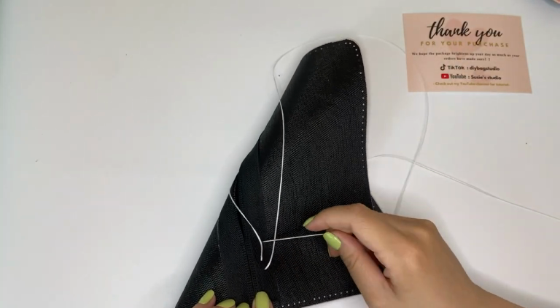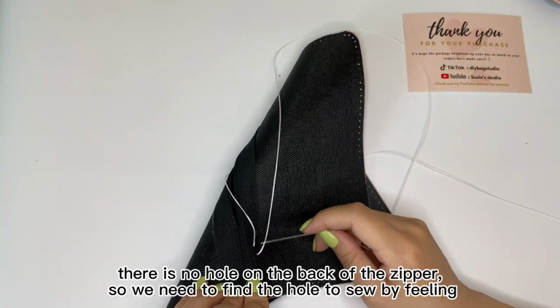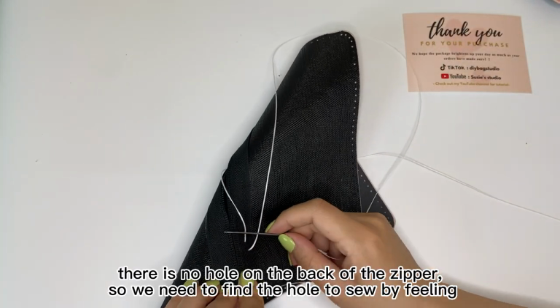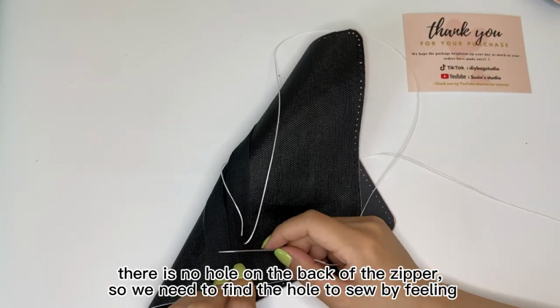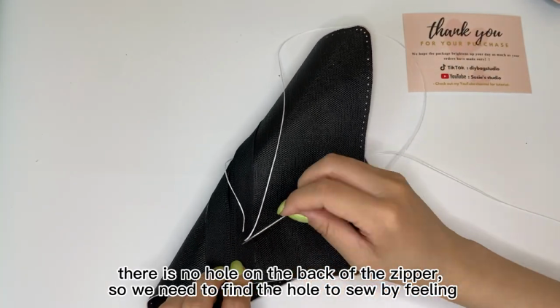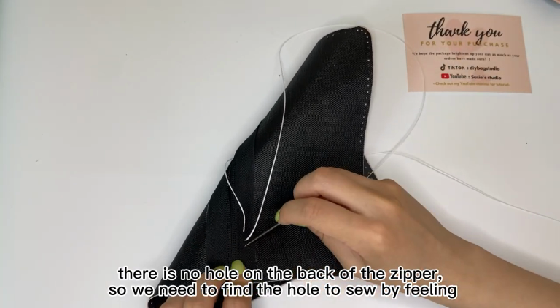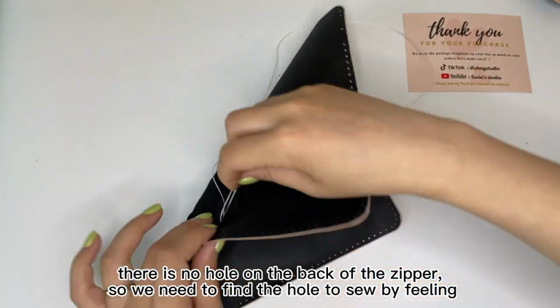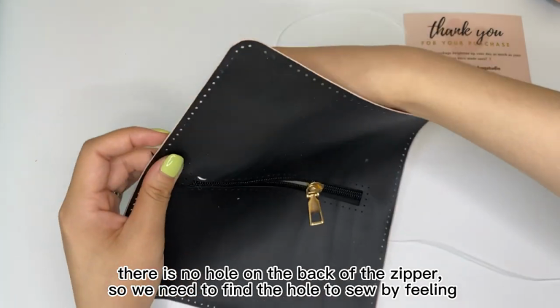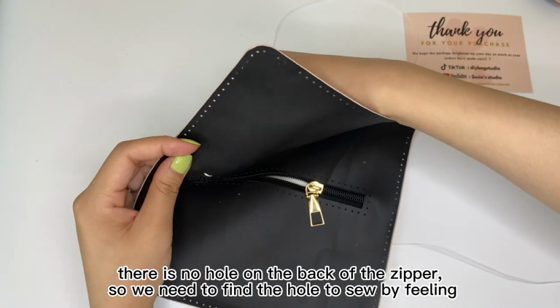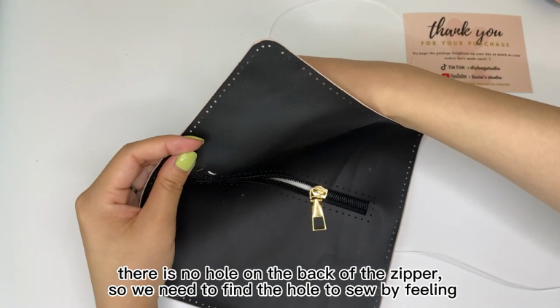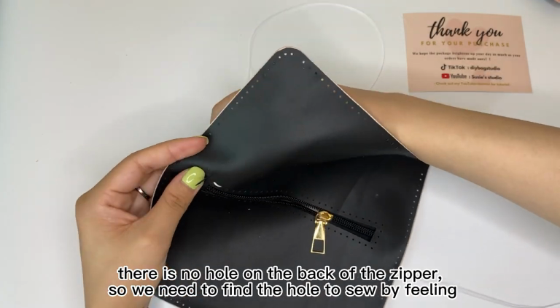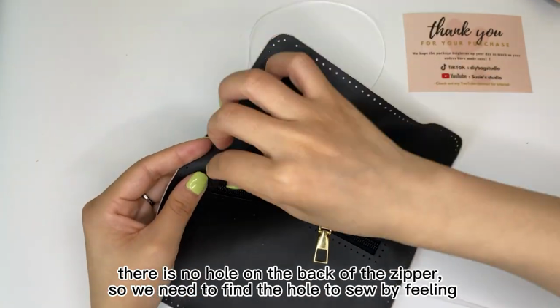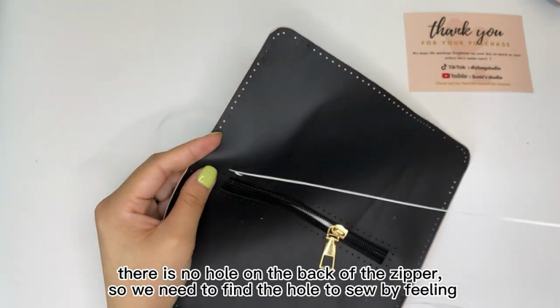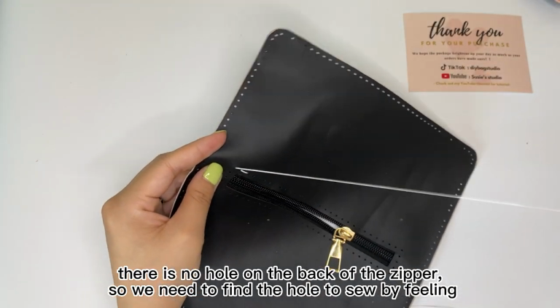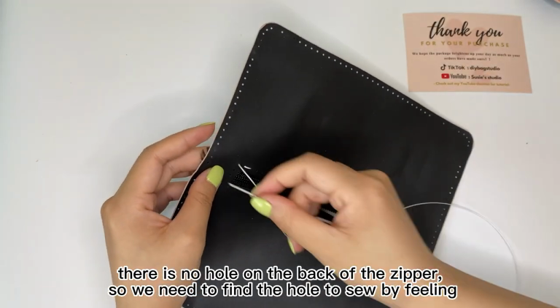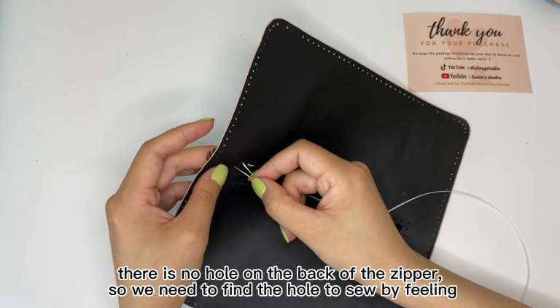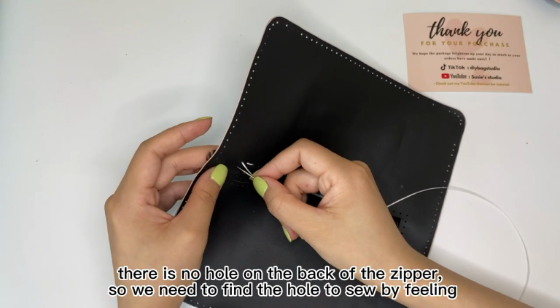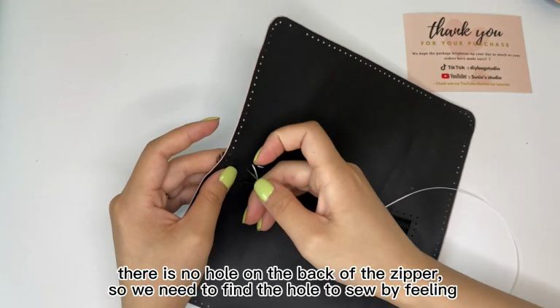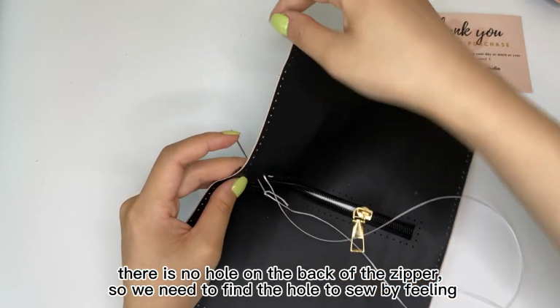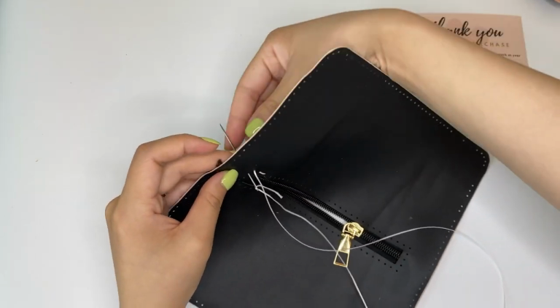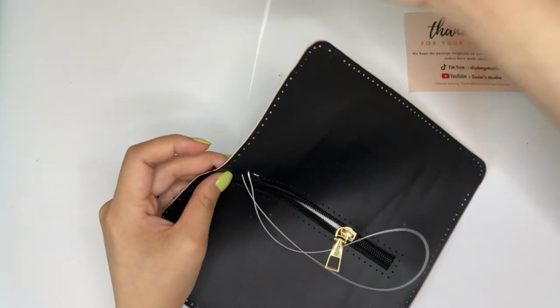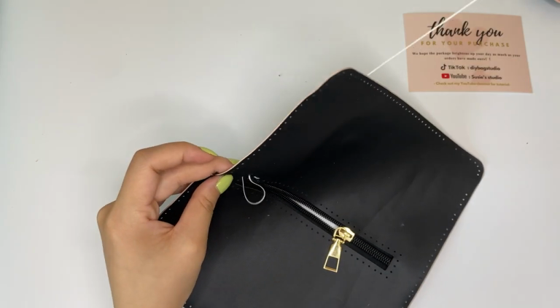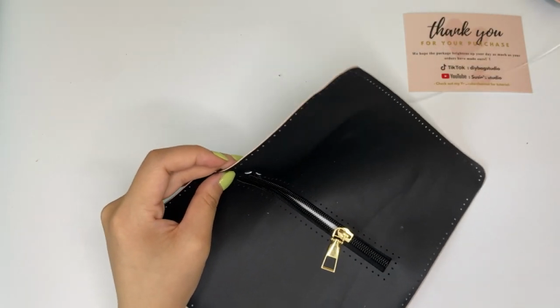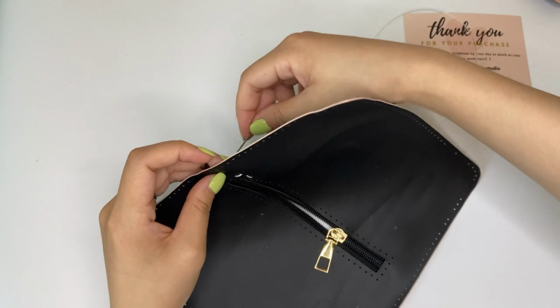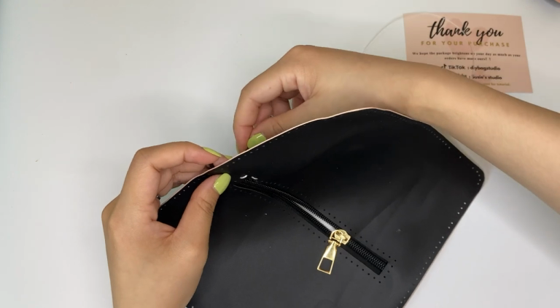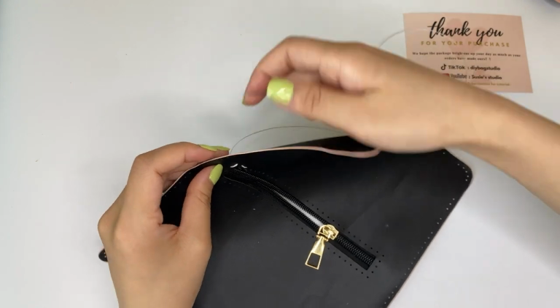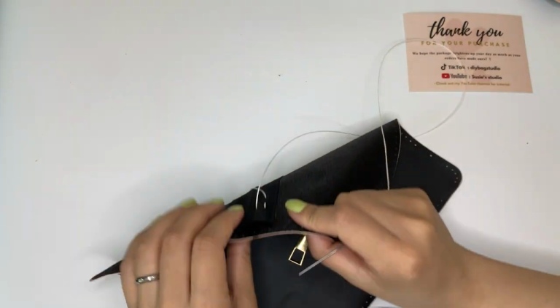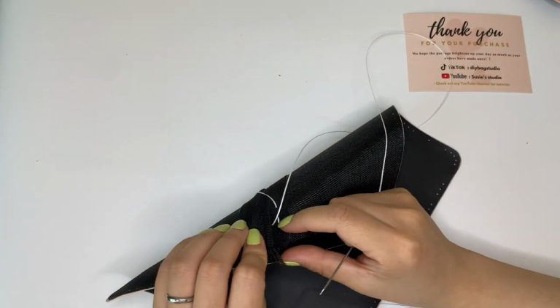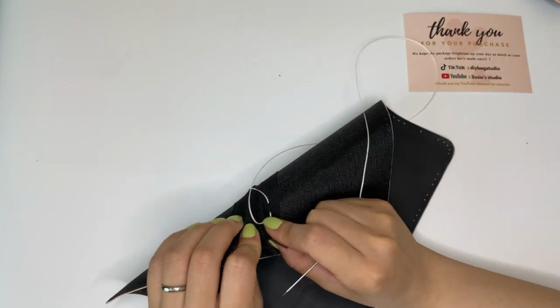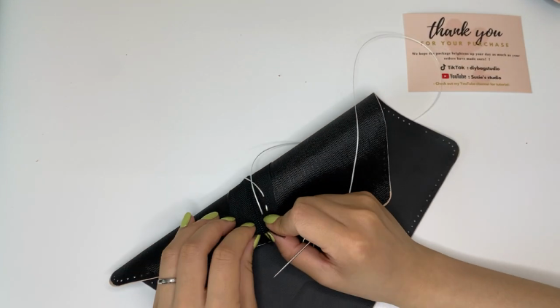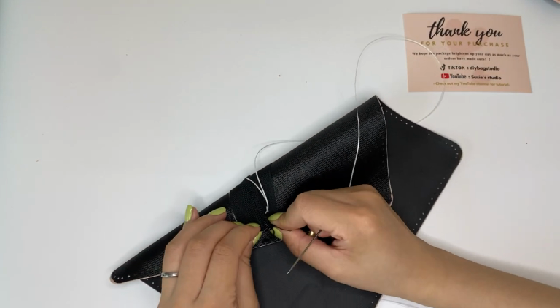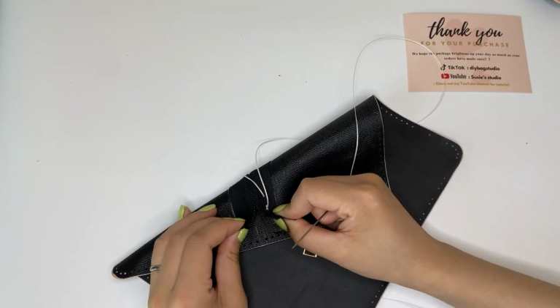There is no hole on the back of the zipper, so we need to find a hole to sew by piercing. Afterwards, repeat on the other side.